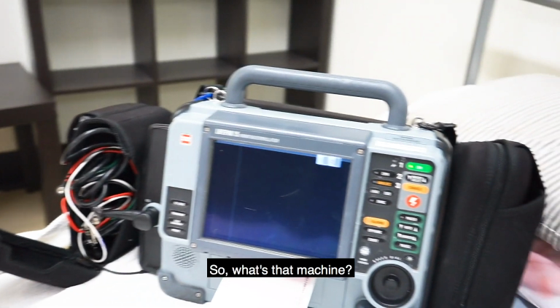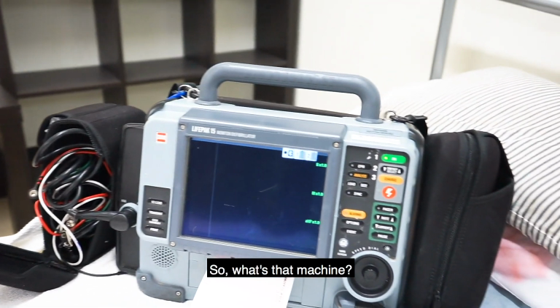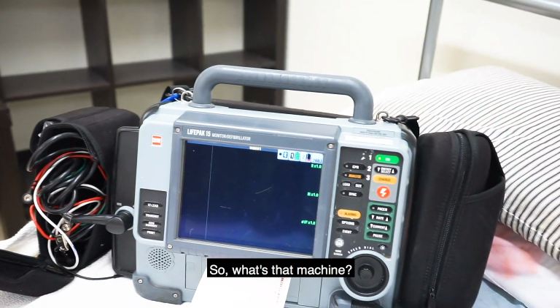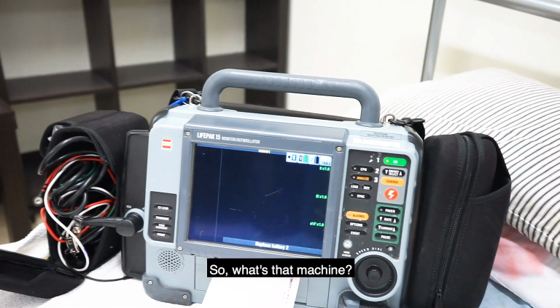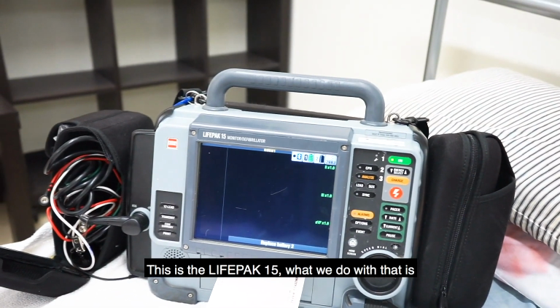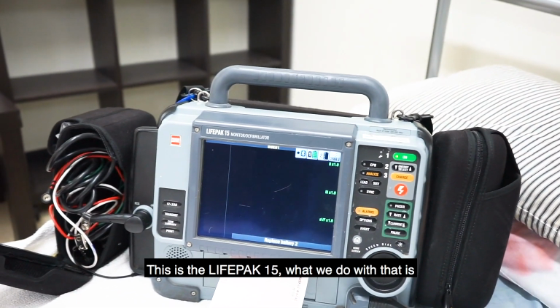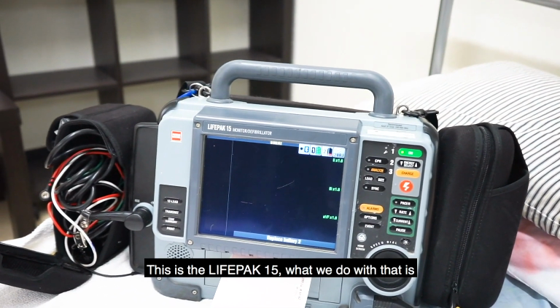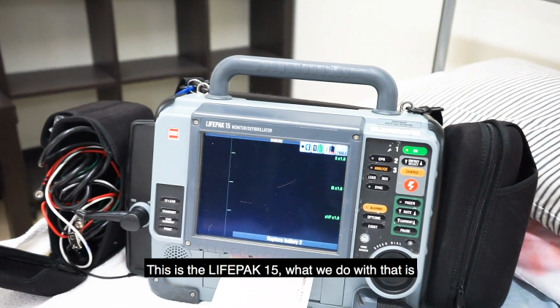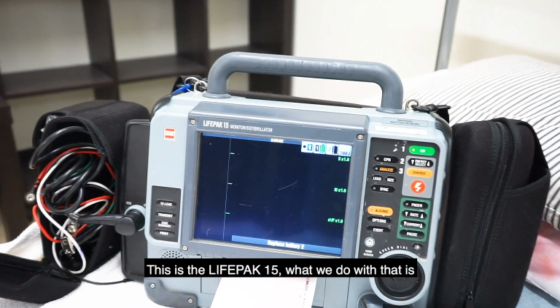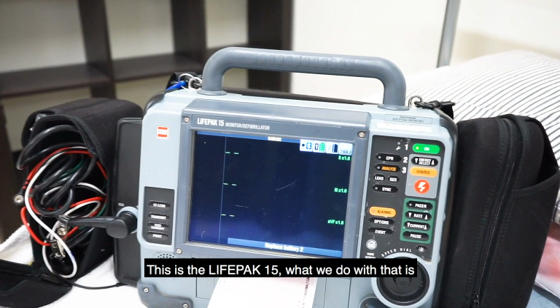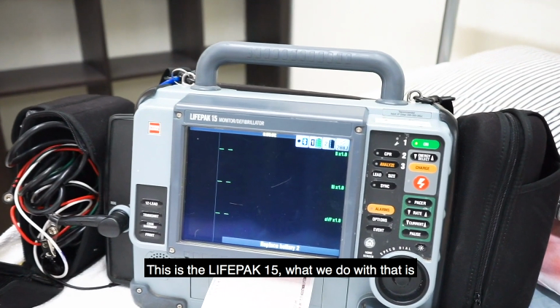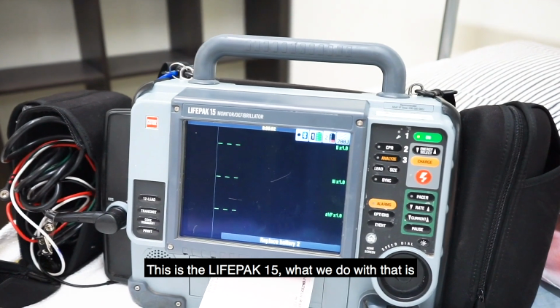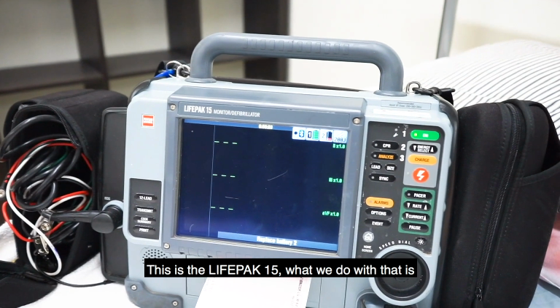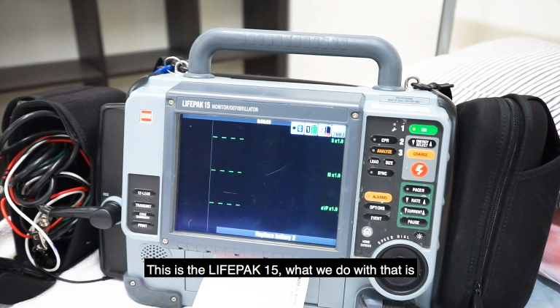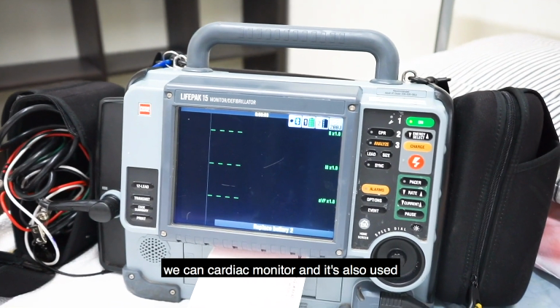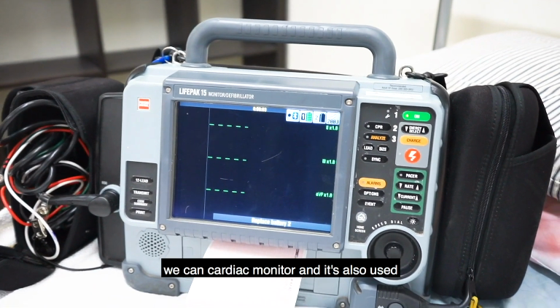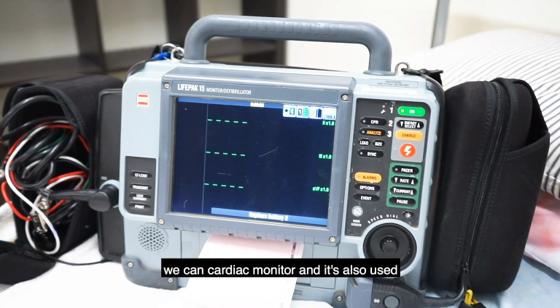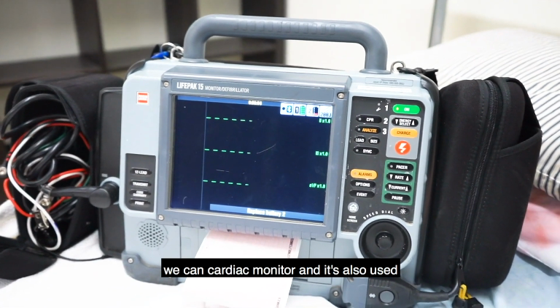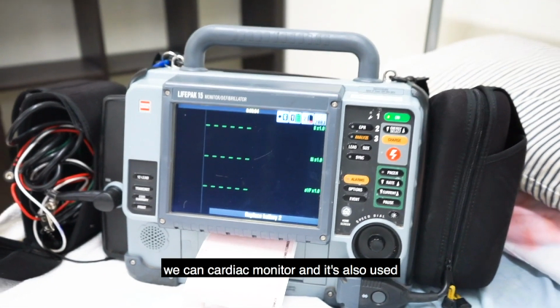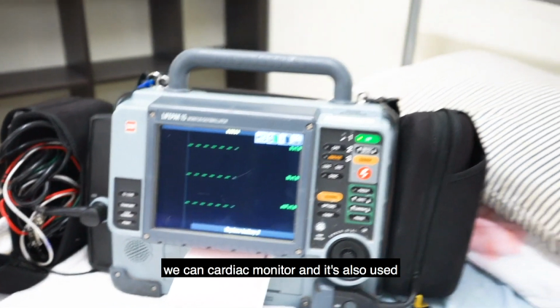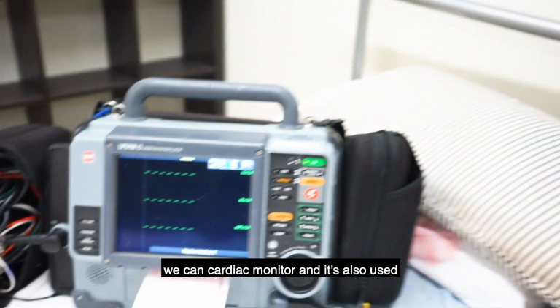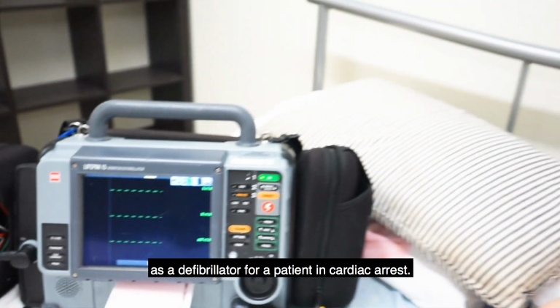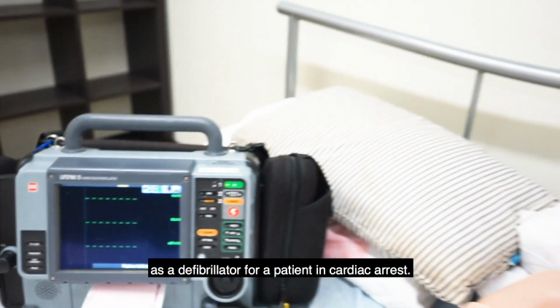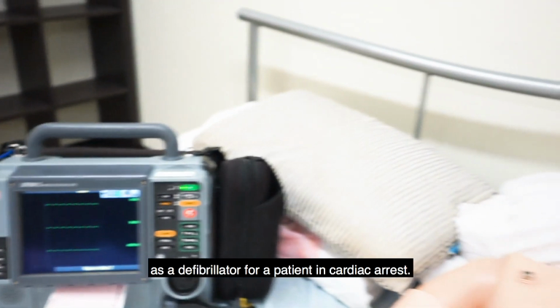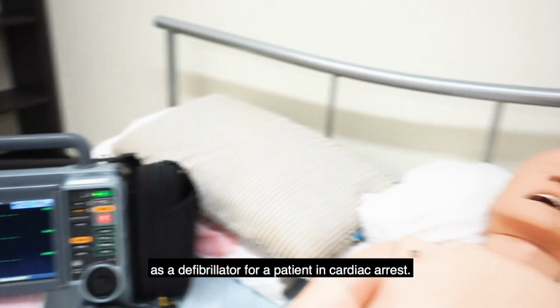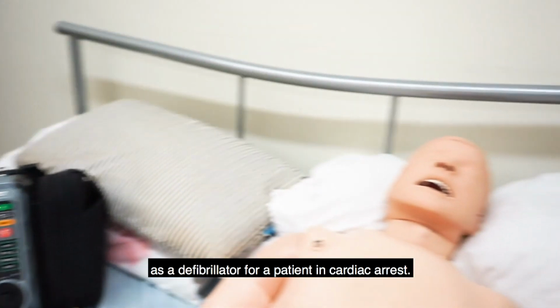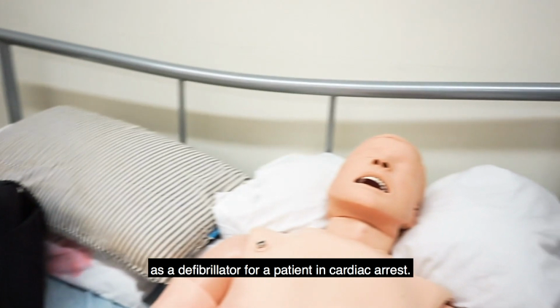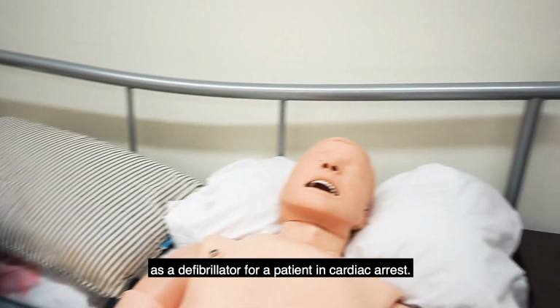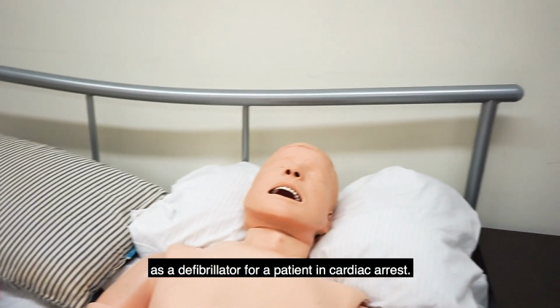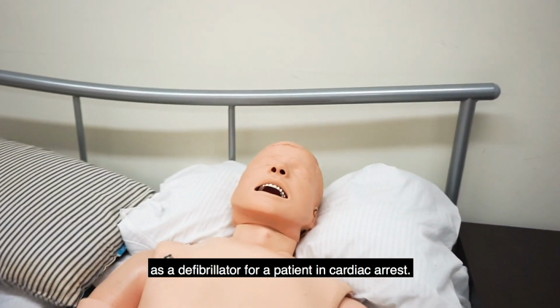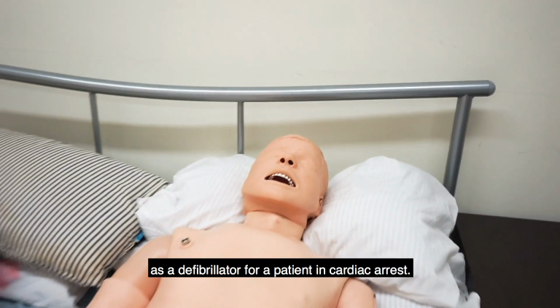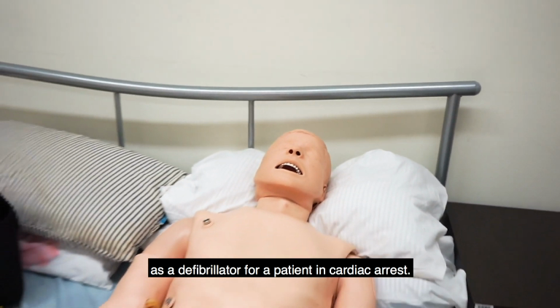So what's that machine? This is the LifePak 15. What we do with that is we can cardiac monitor, and it's also used as a defibrillator for a patient in cardiac arrest.